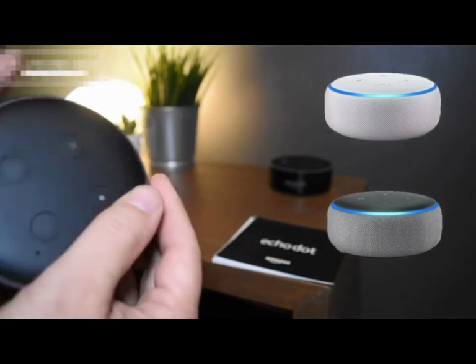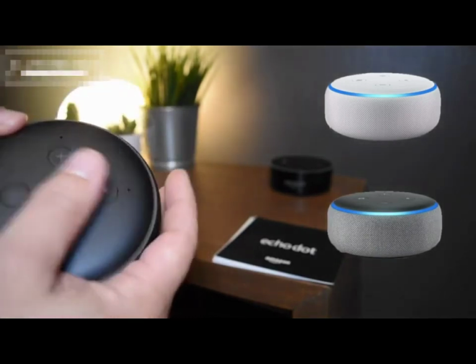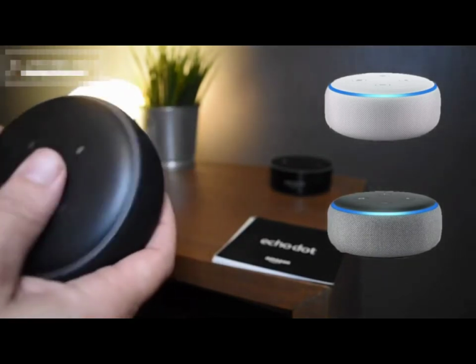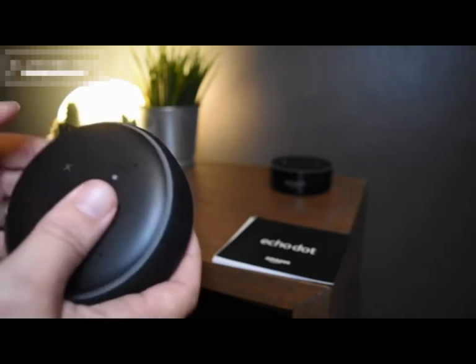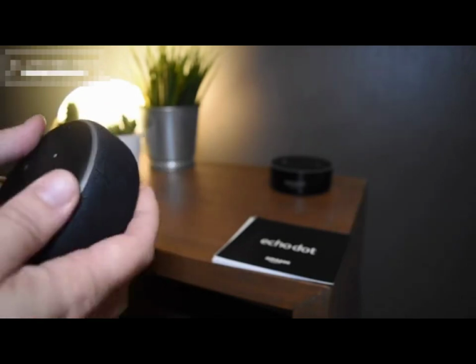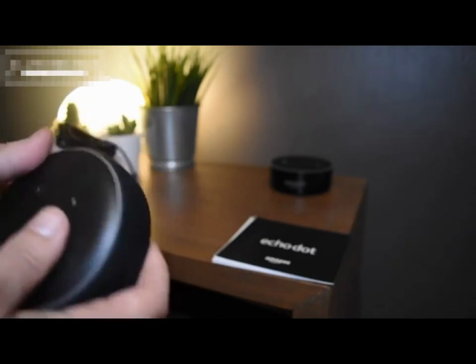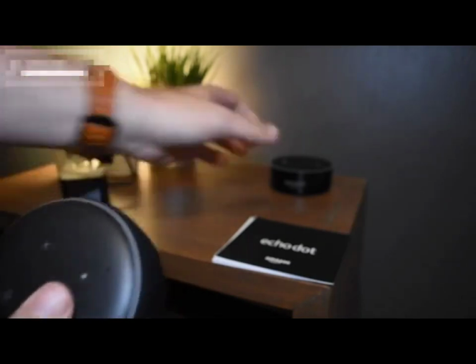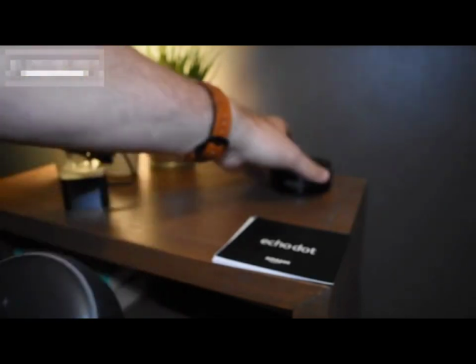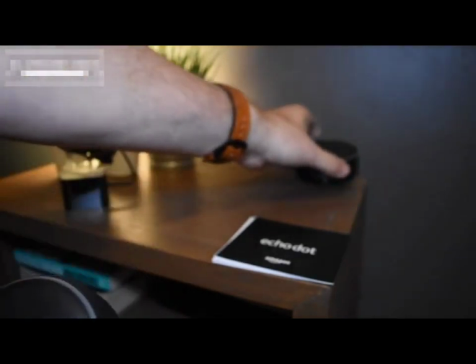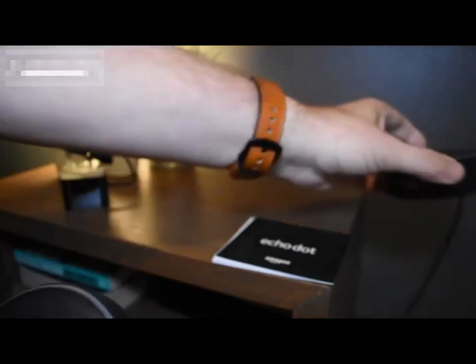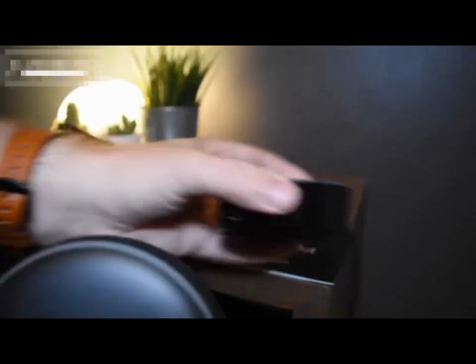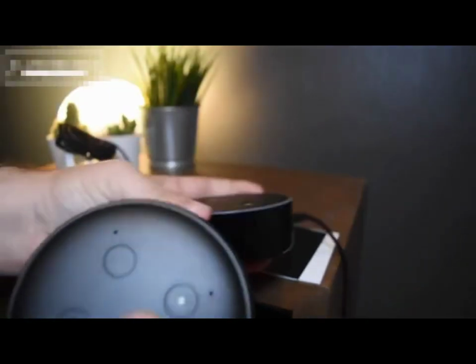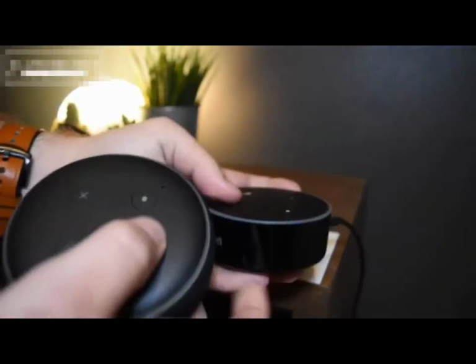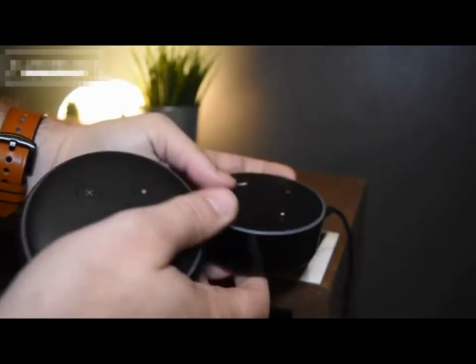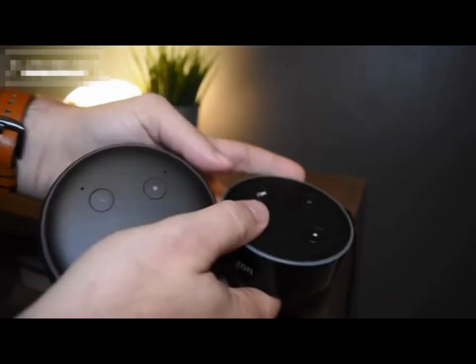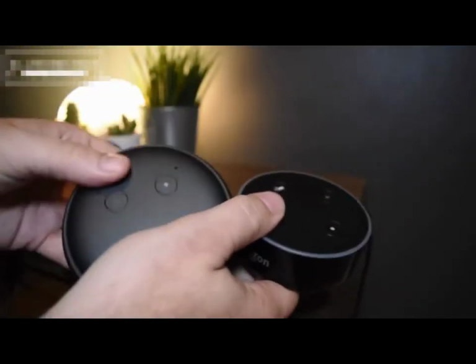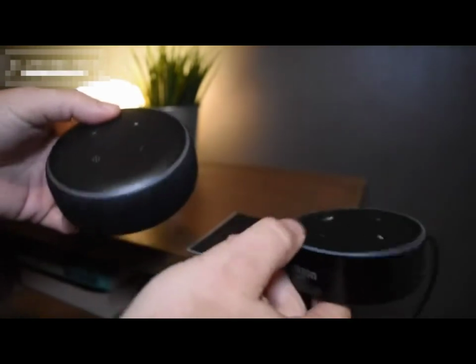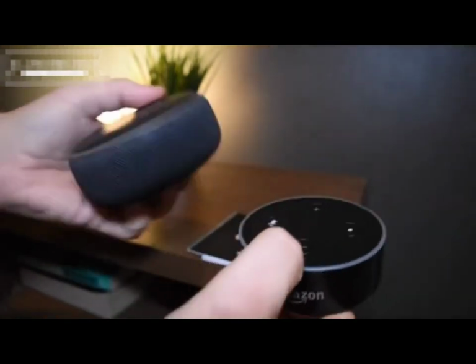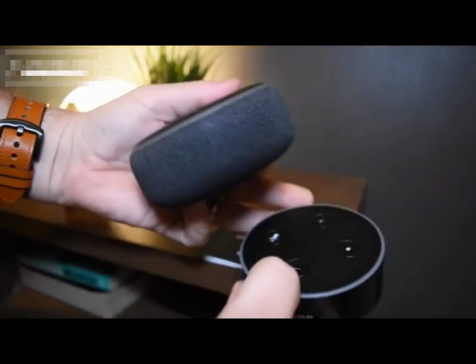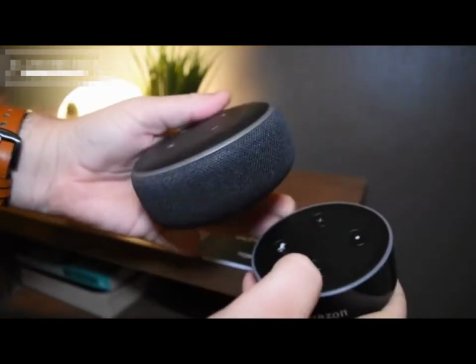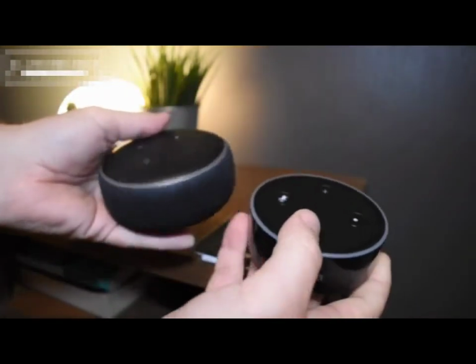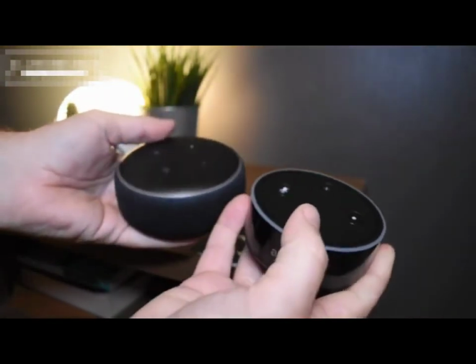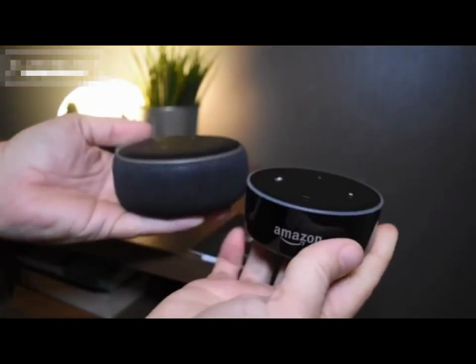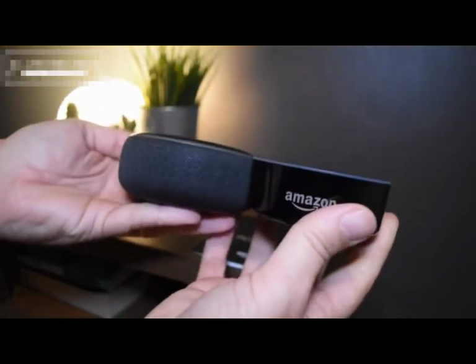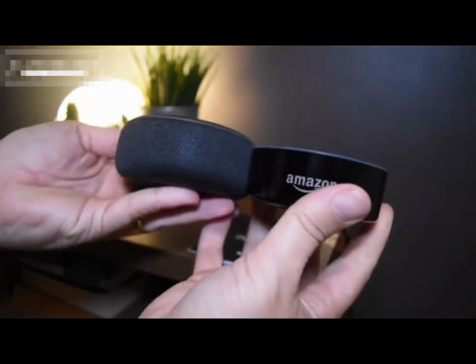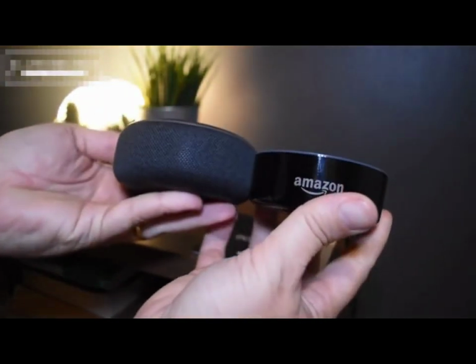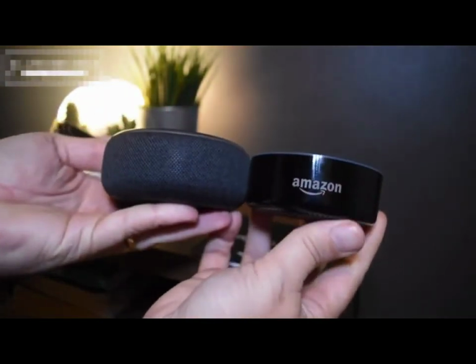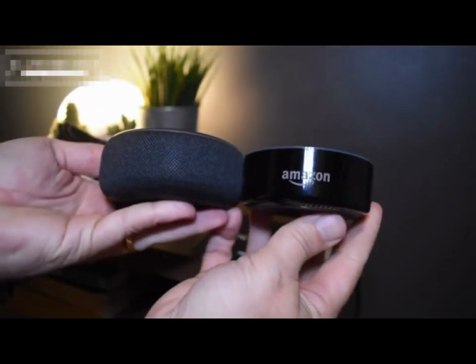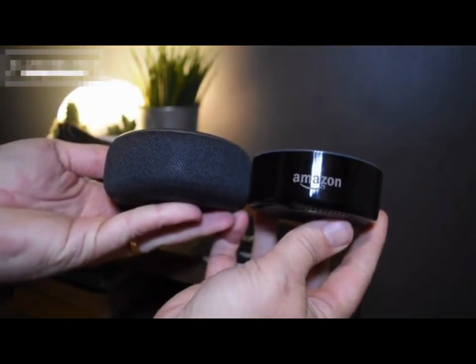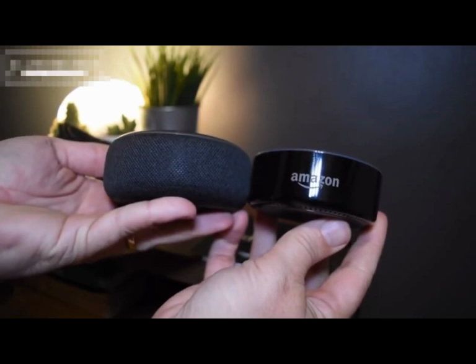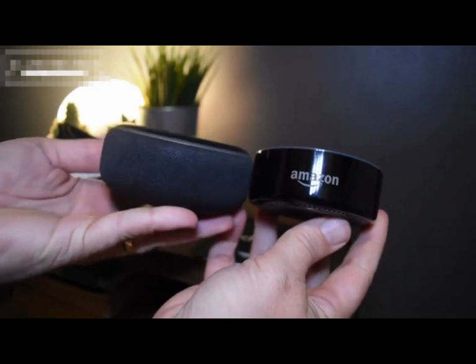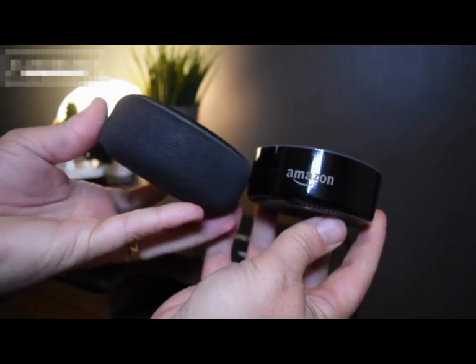Whatever color you want to call it, there's no doubting that the new generation is far better than the older model. It's slightly bigger and it weighs a little bit more too, but that will come into its own when we look at the sound quality a little bit later.